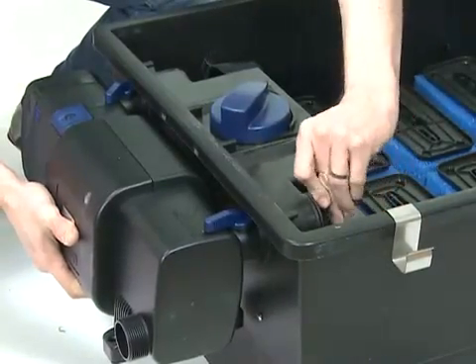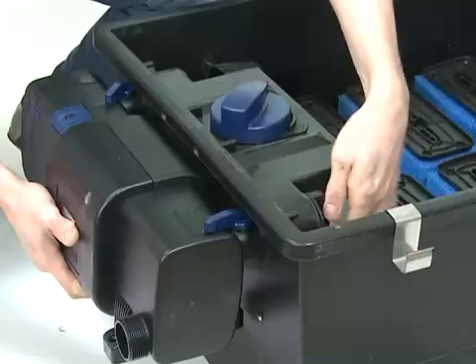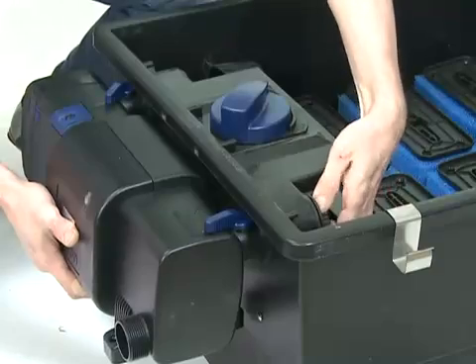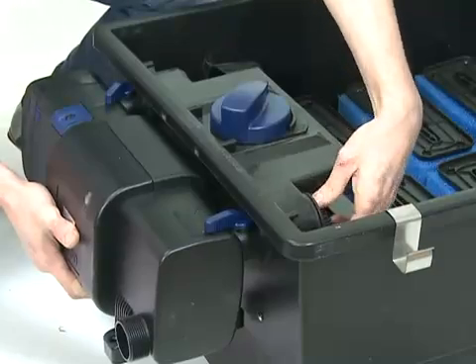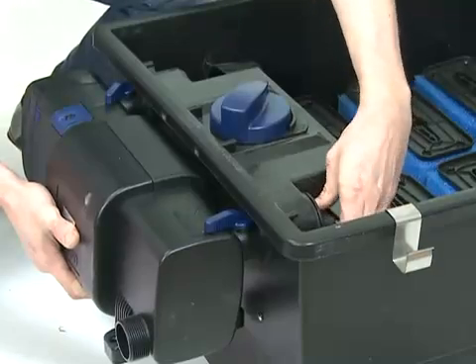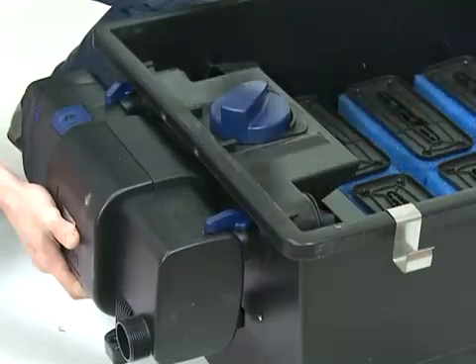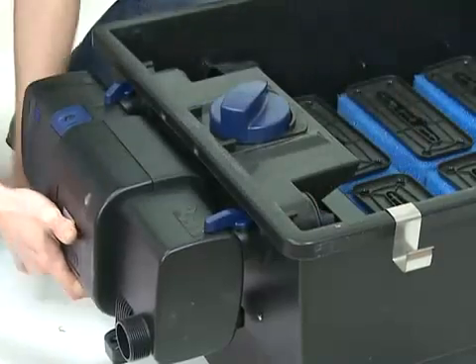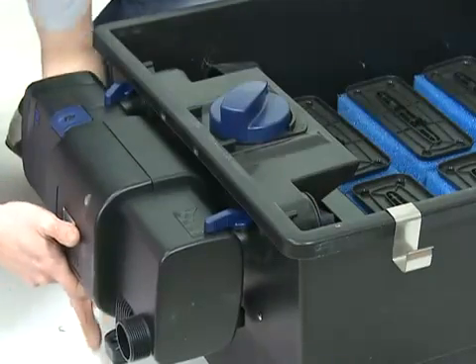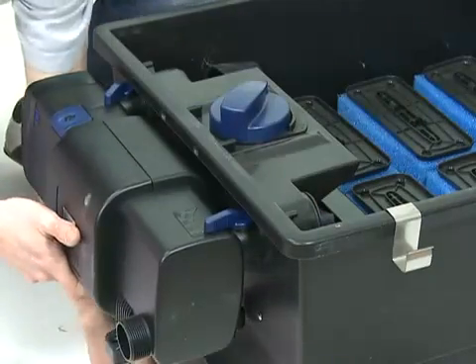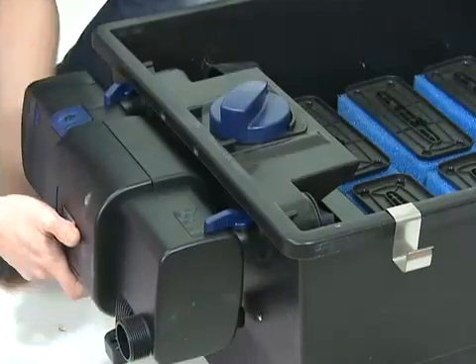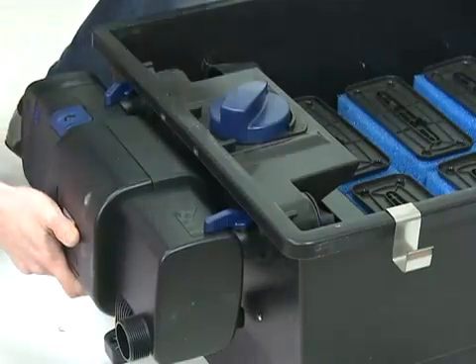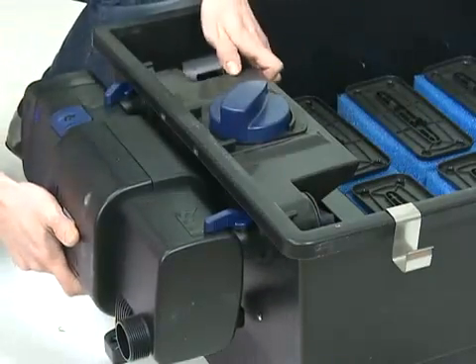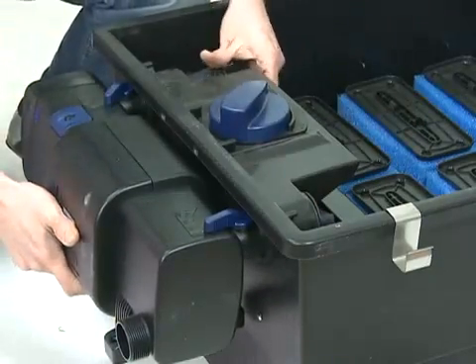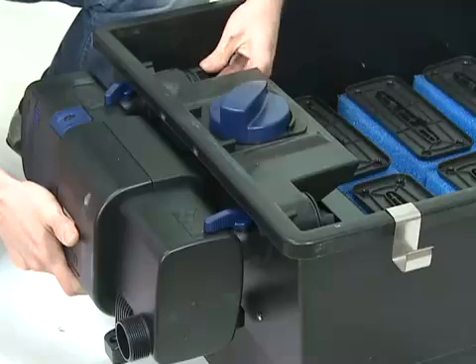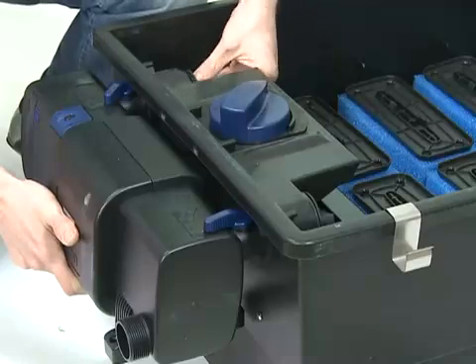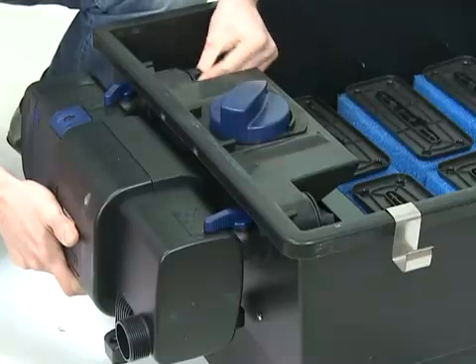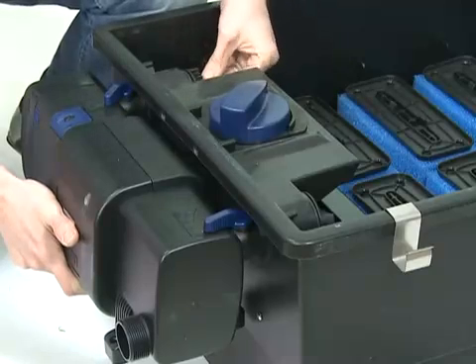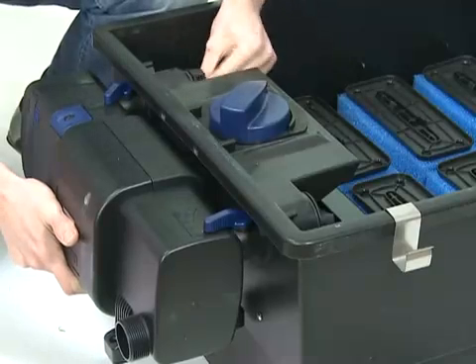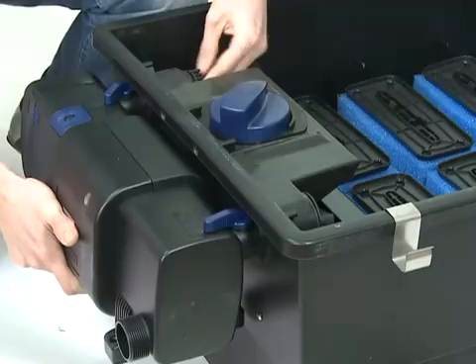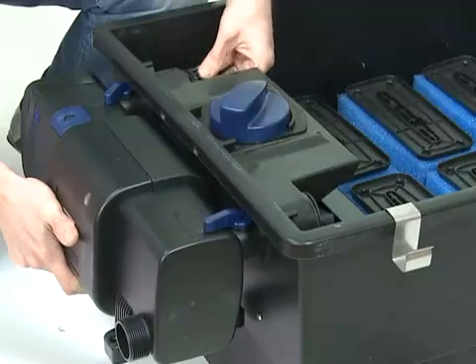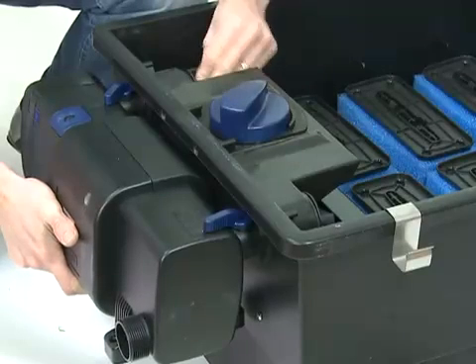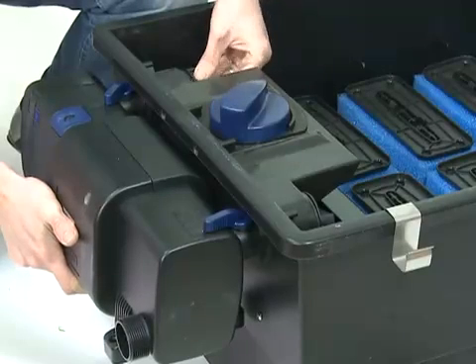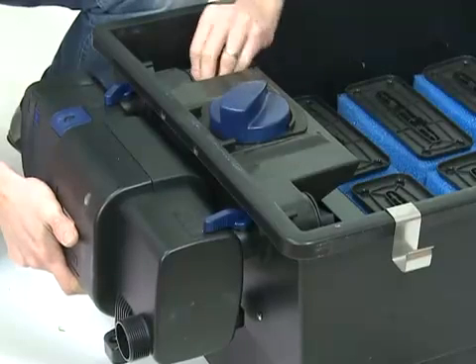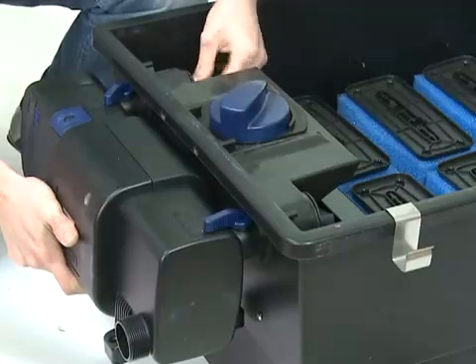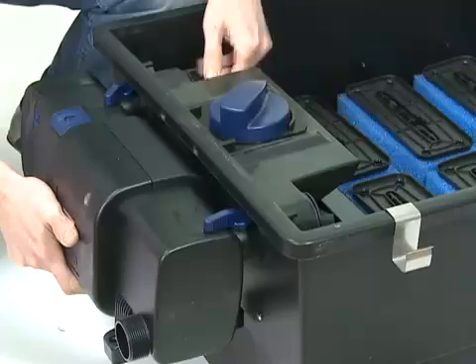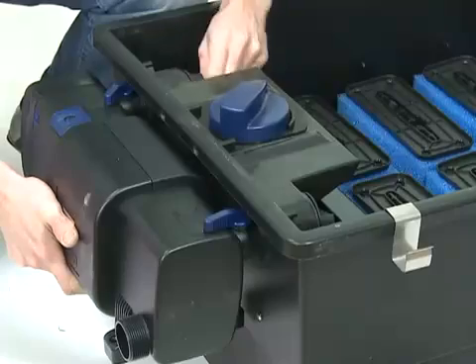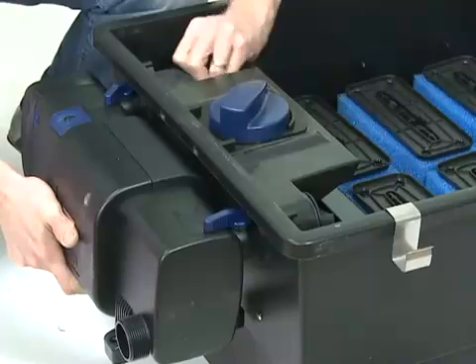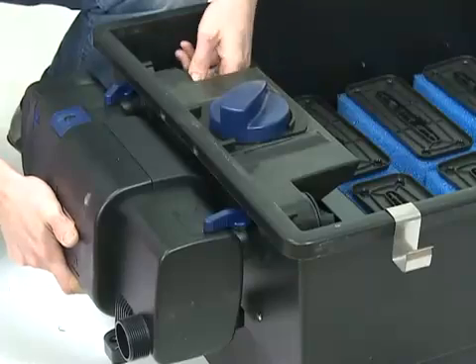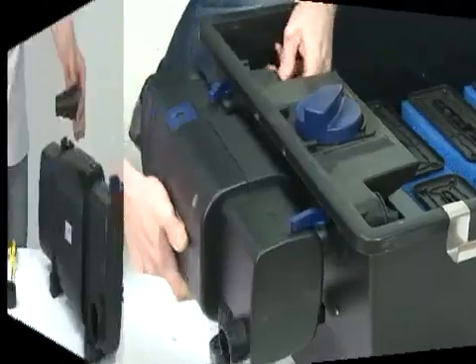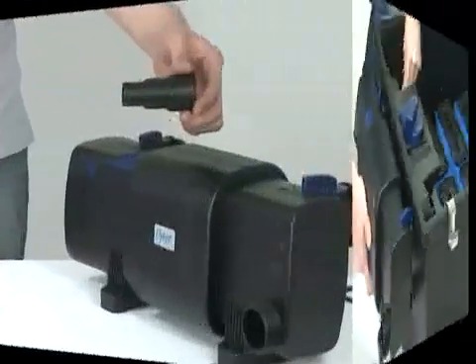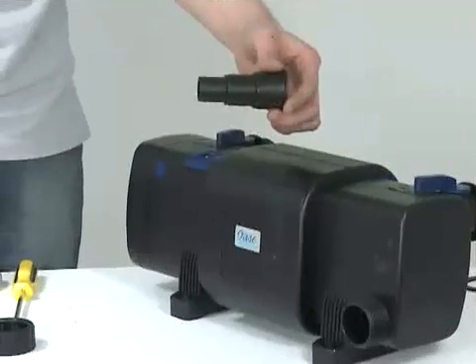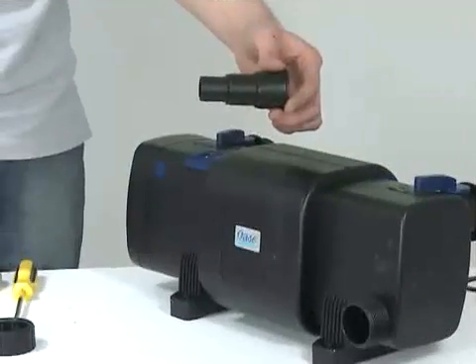The Bitron must be fitted in a horizontal position with the feet downwards. Direct sunlight should be avoided. Only connect the power supply to the Bitron C when water is passing through it from the pump.